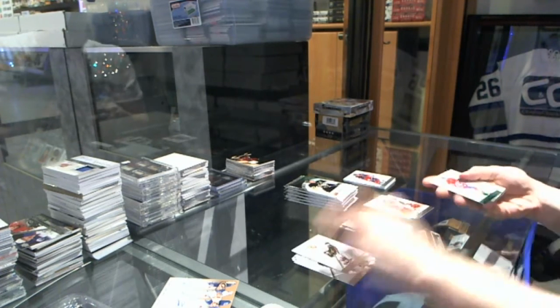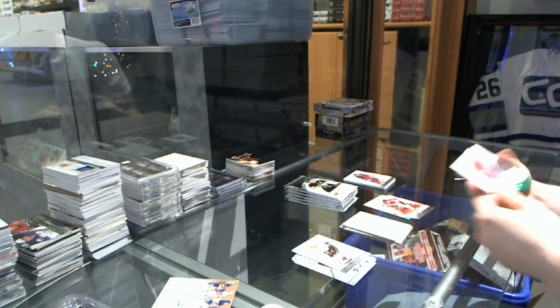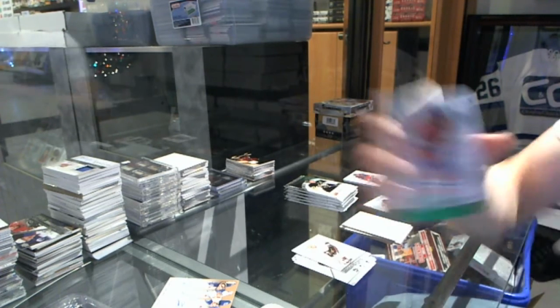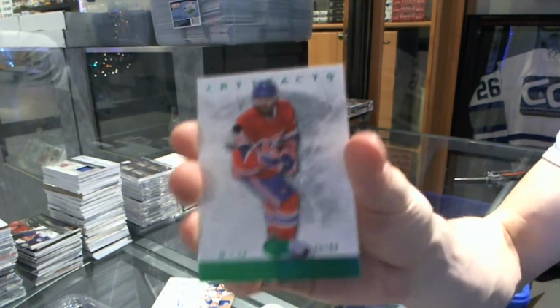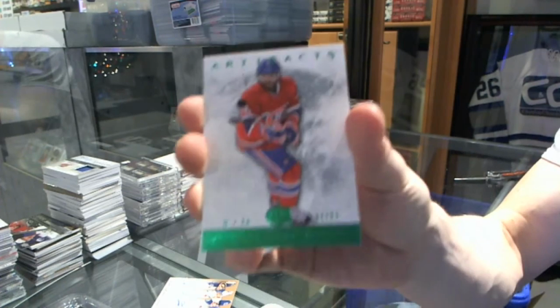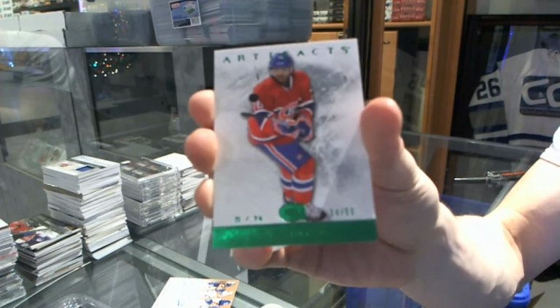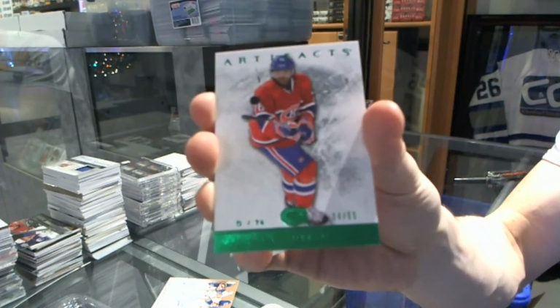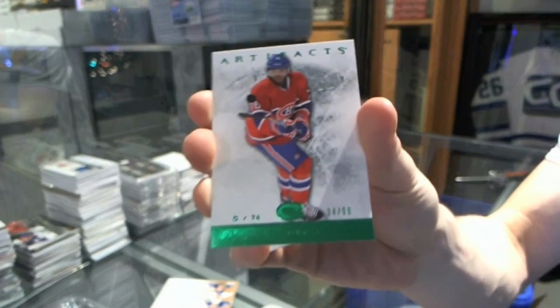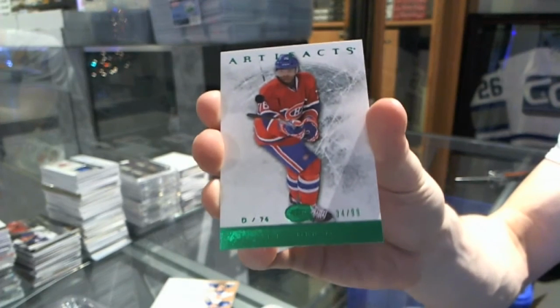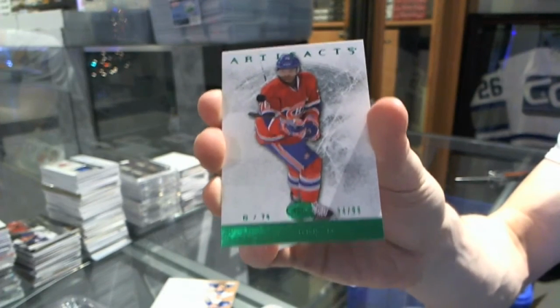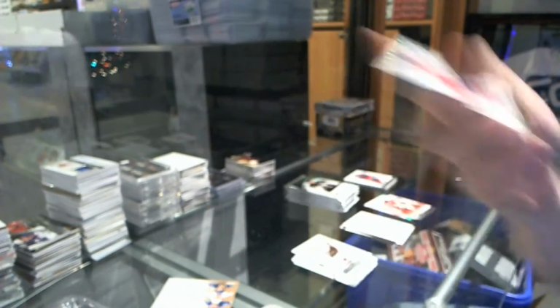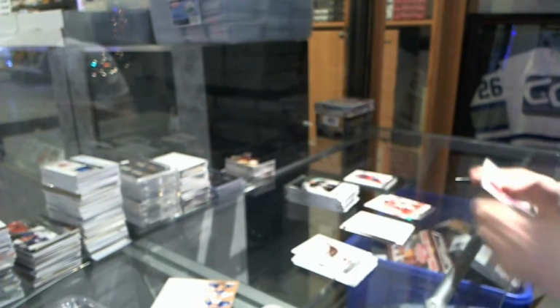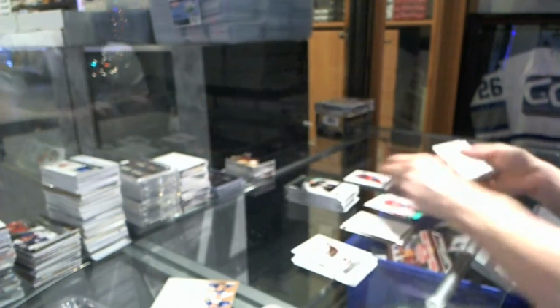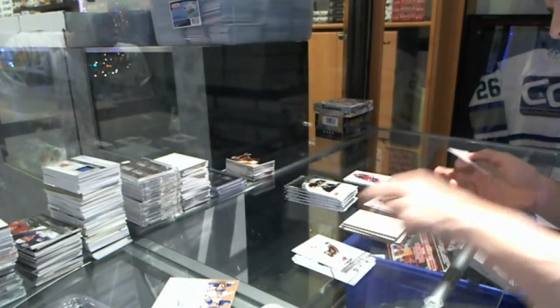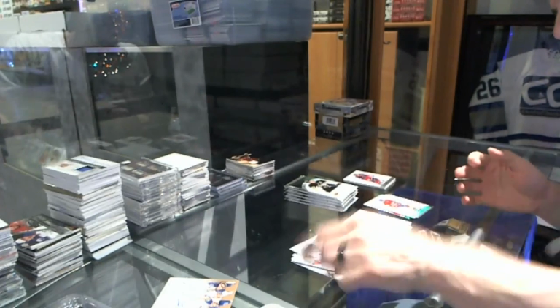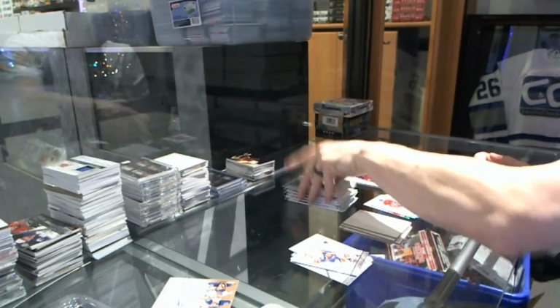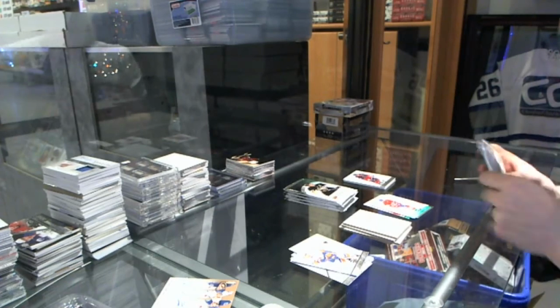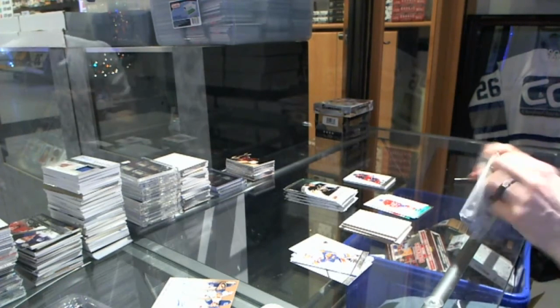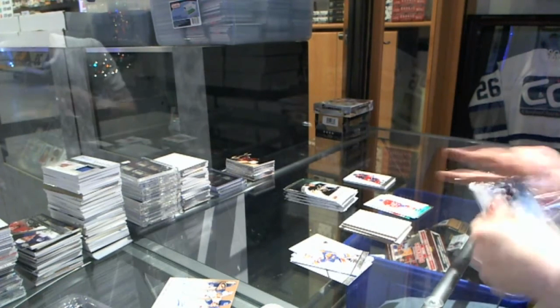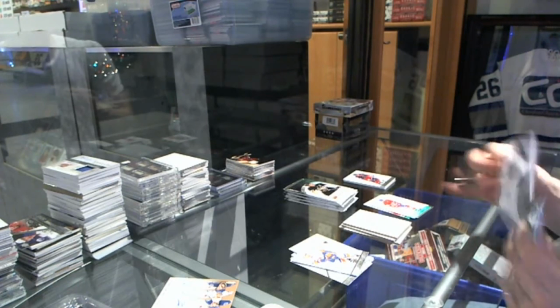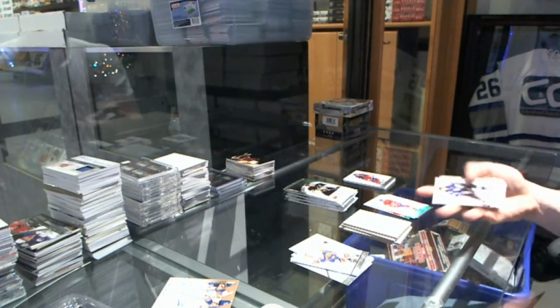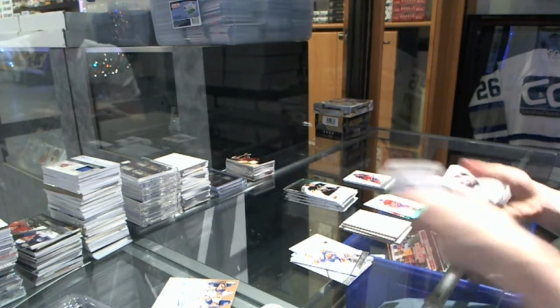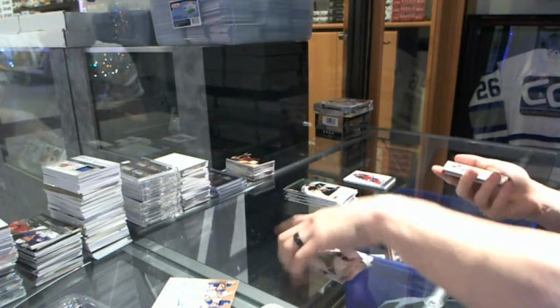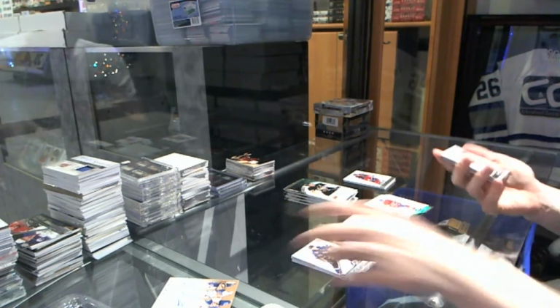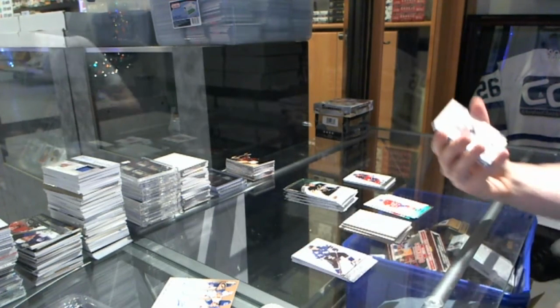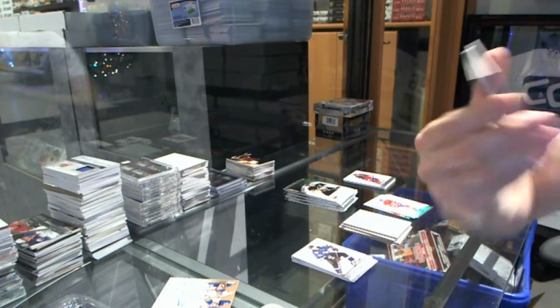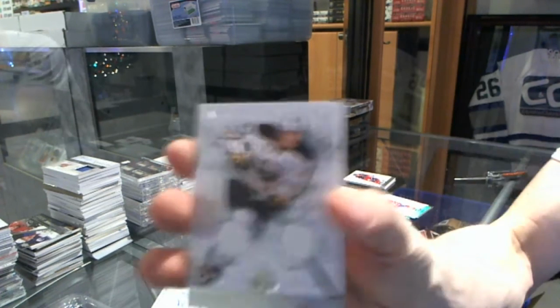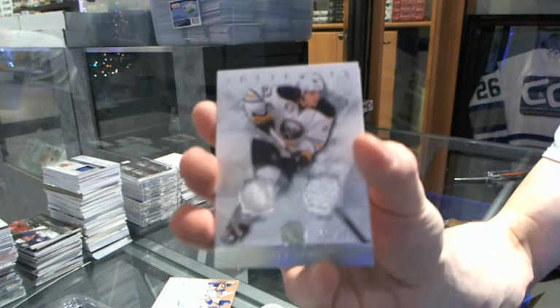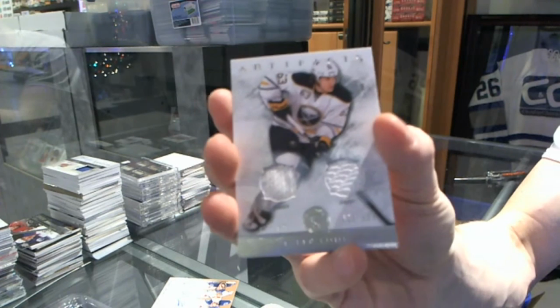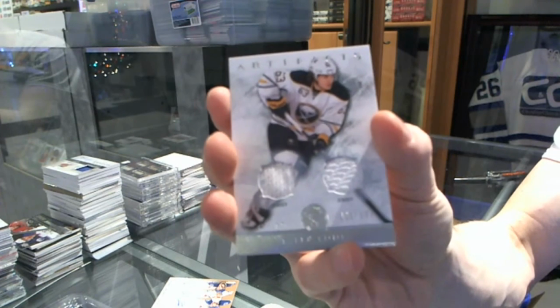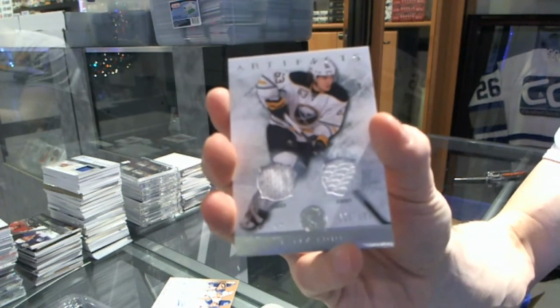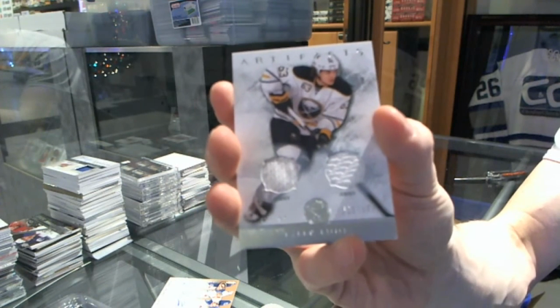Emerald number to 99 for the Montreal Canadiens, P.K. Subban. Dual jersey number to 125 for the Buffalo Sabres, Tyler Ennis.